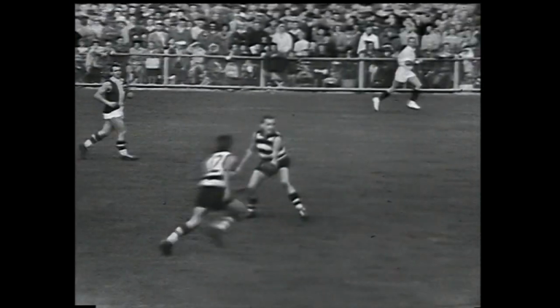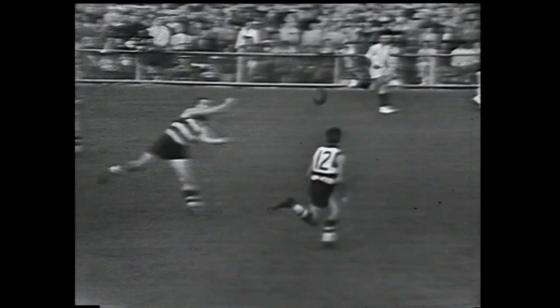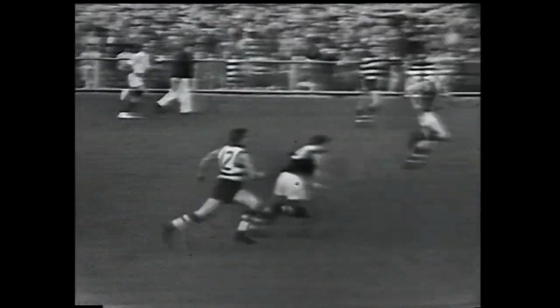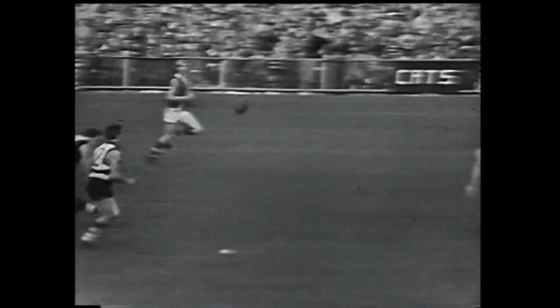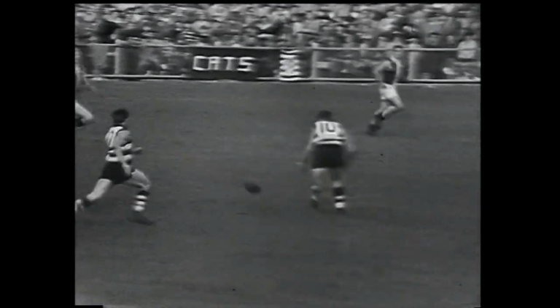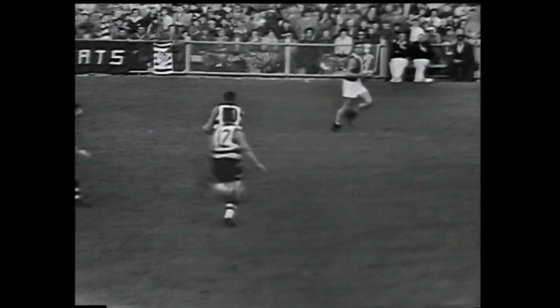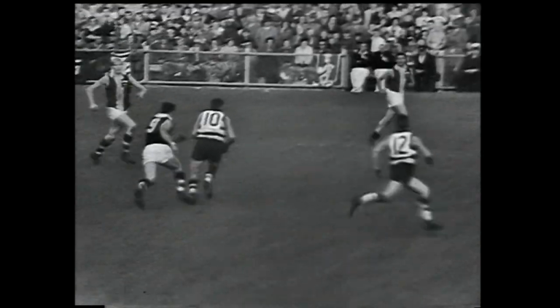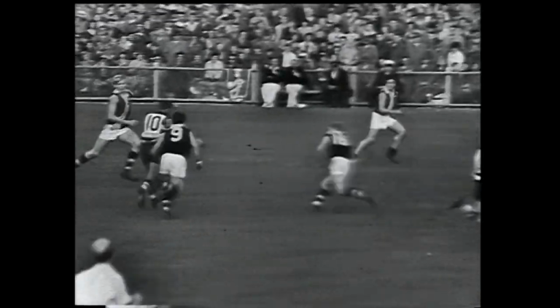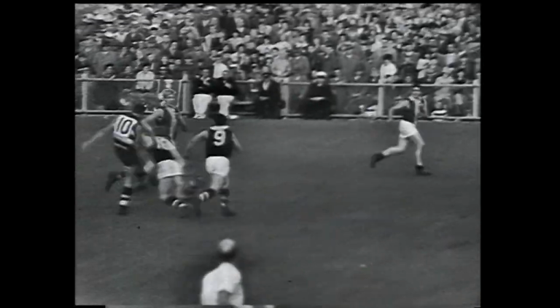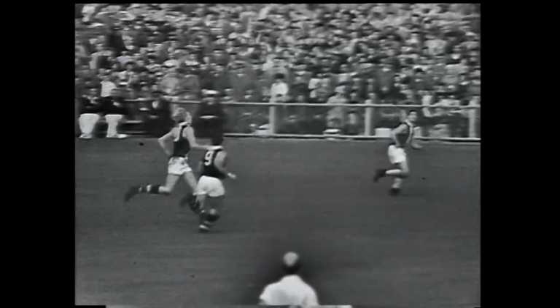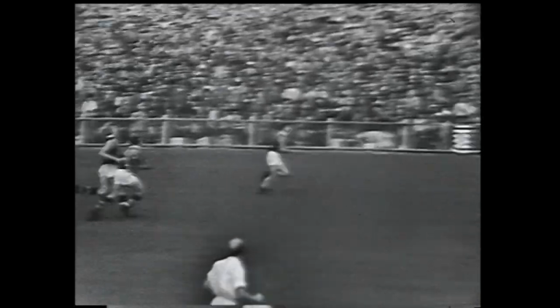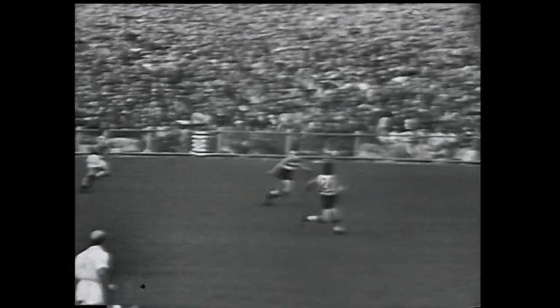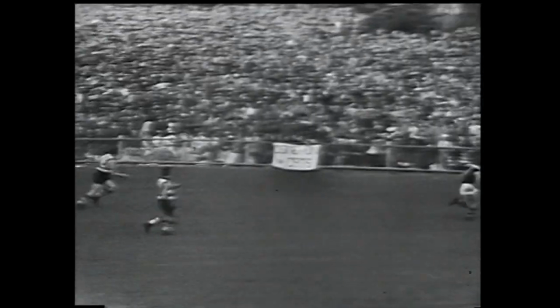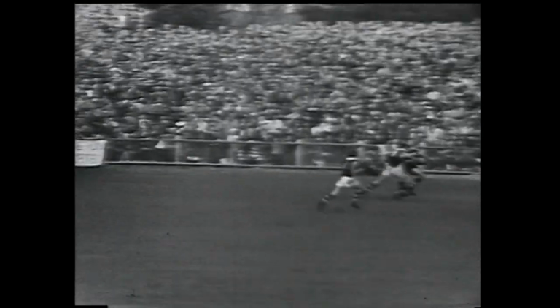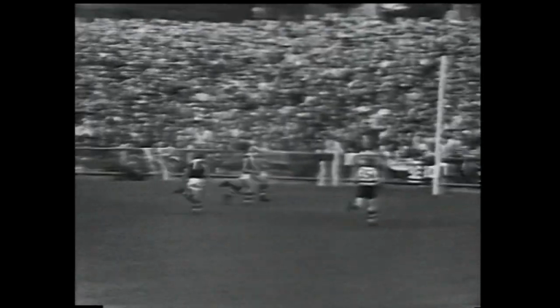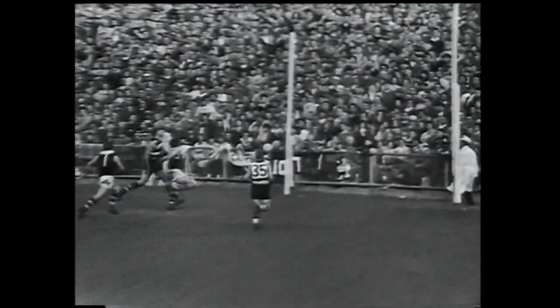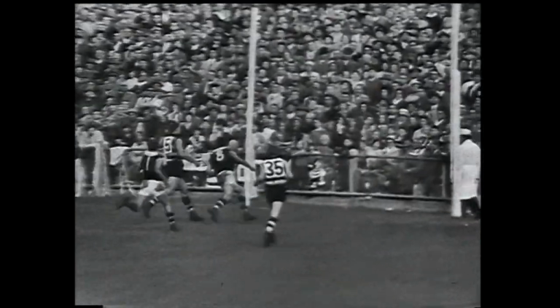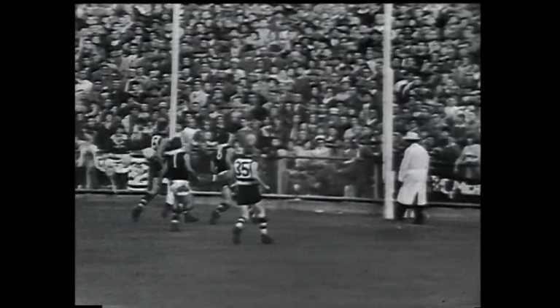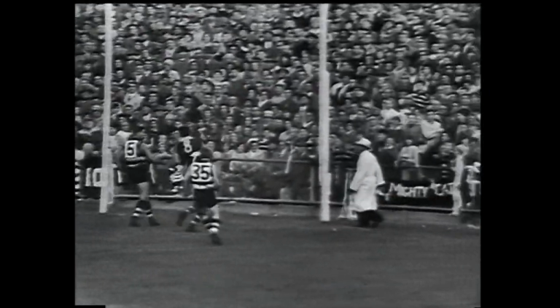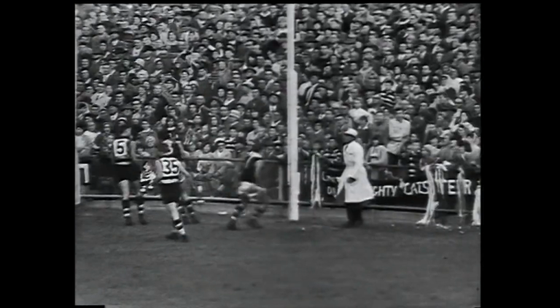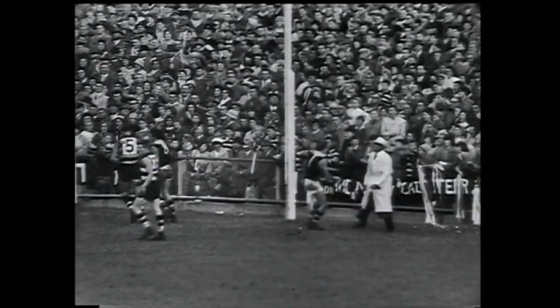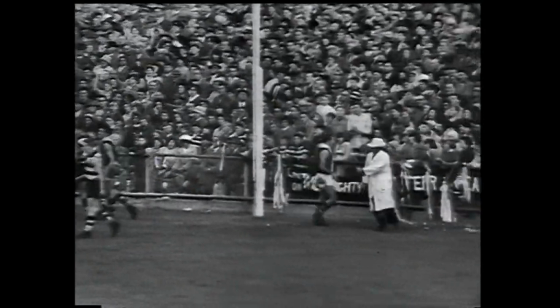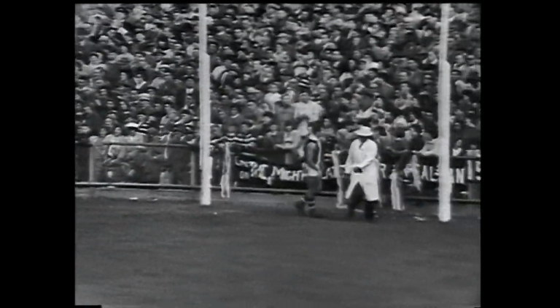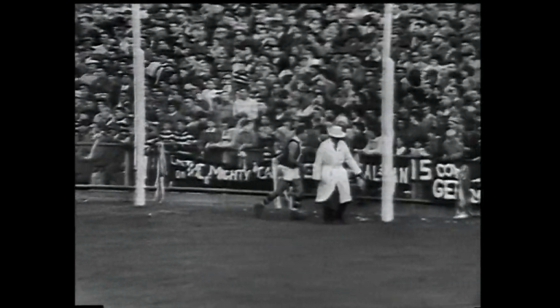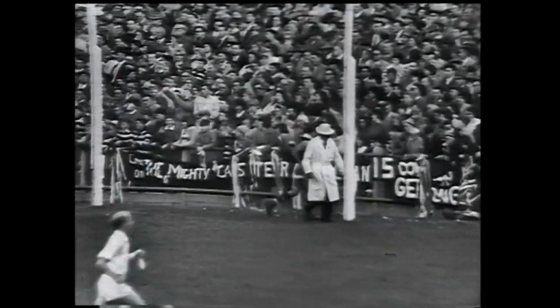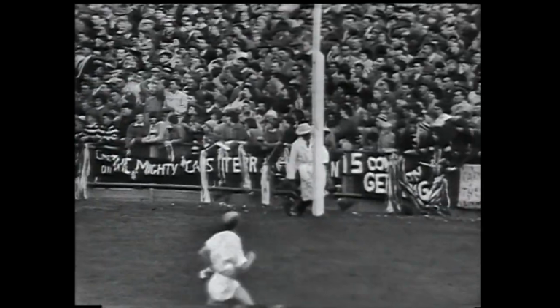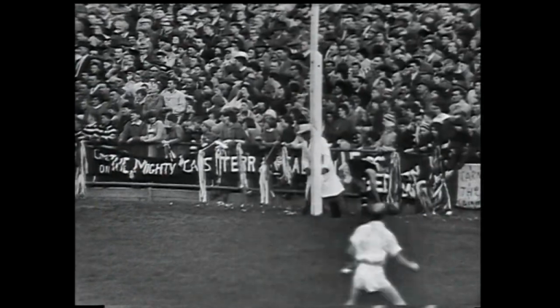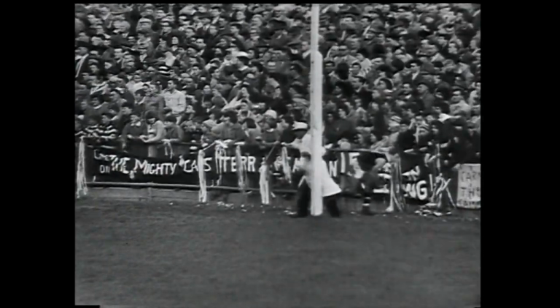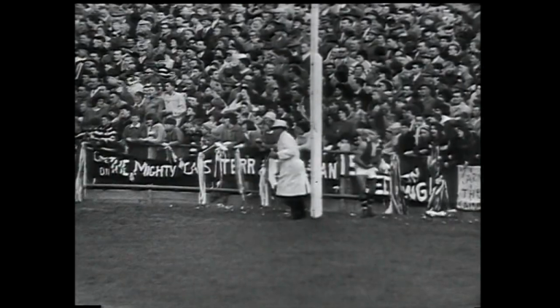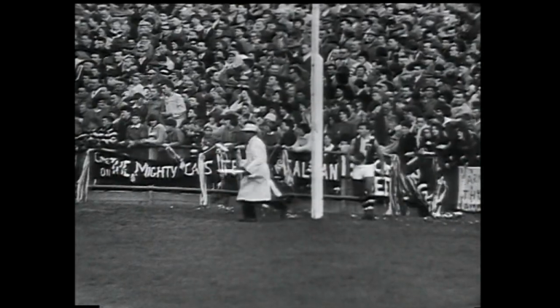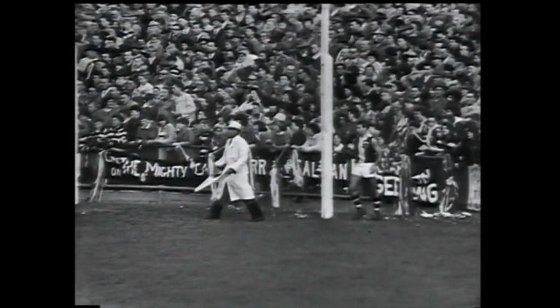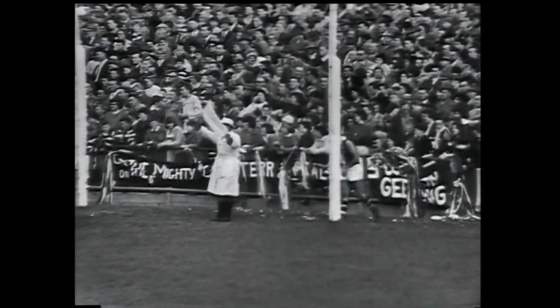It's all Geelong as they're playing around with the opposition with handball. Now Sharrock is the last recipient — he gets a left foot to the ball, sends it right into Ward's goal but it's not quite accurate enough. One point to make Geelong now 8-9, leading St Kilda 2-10.